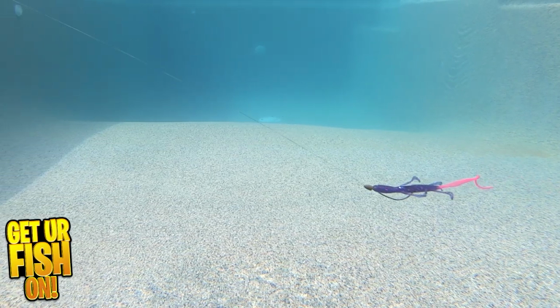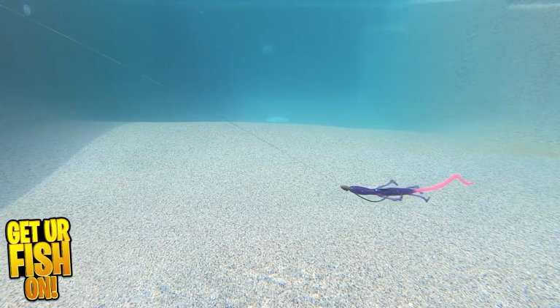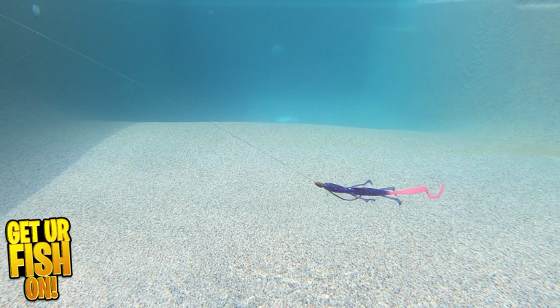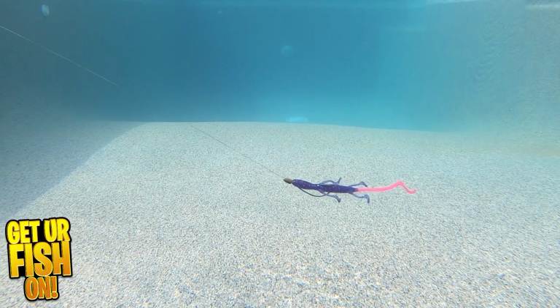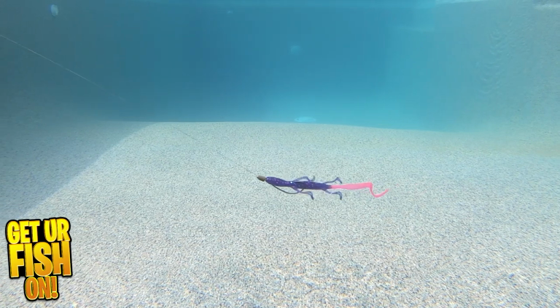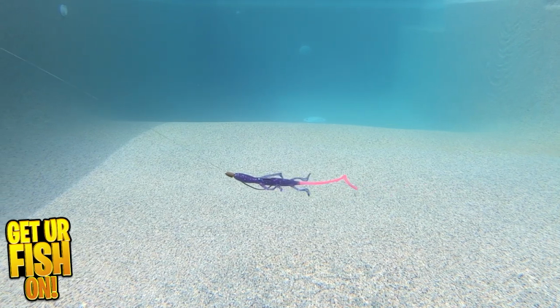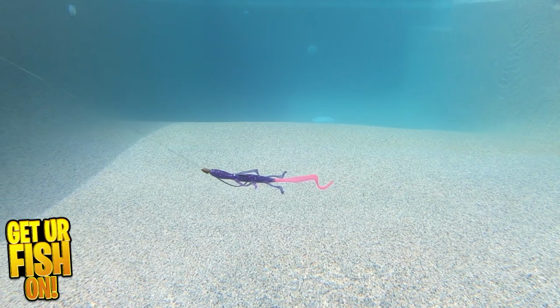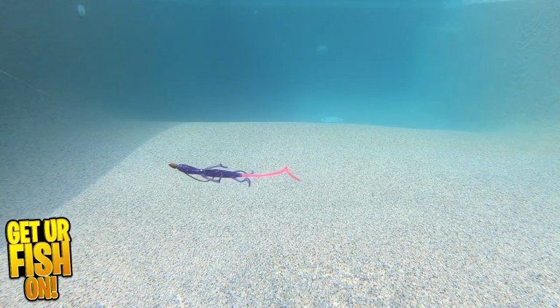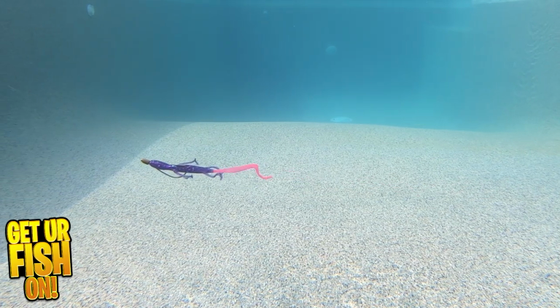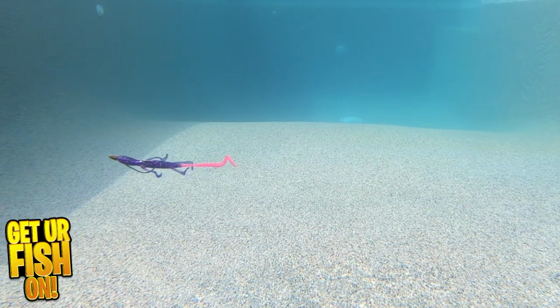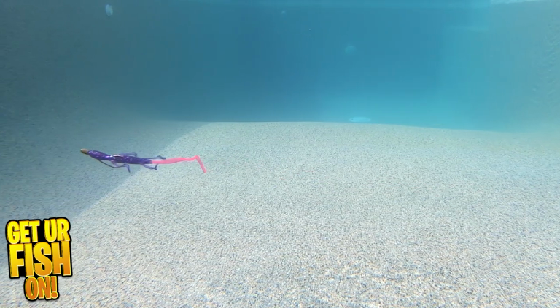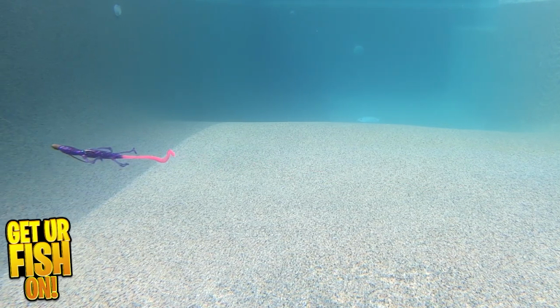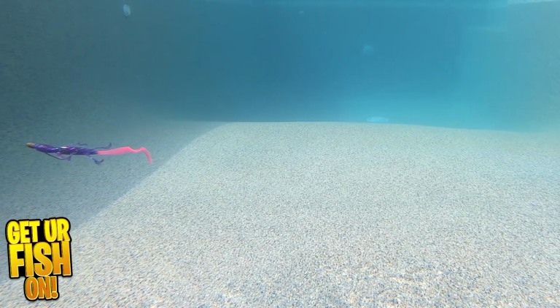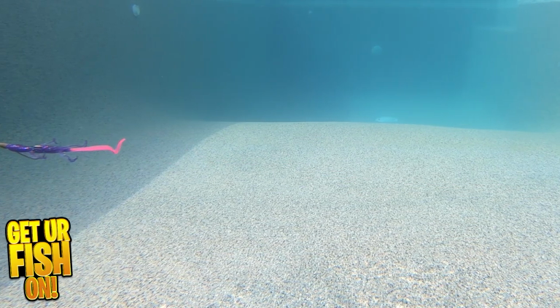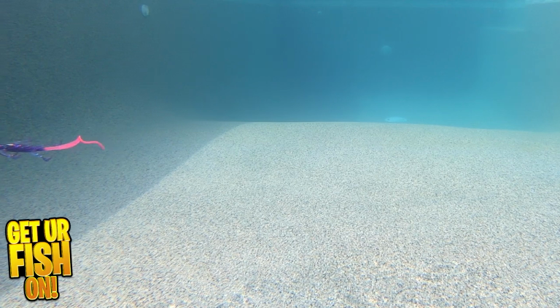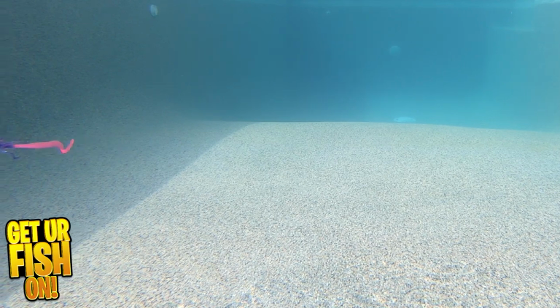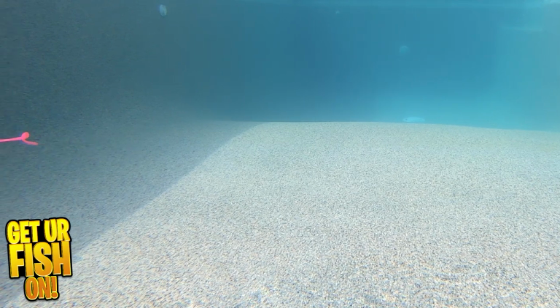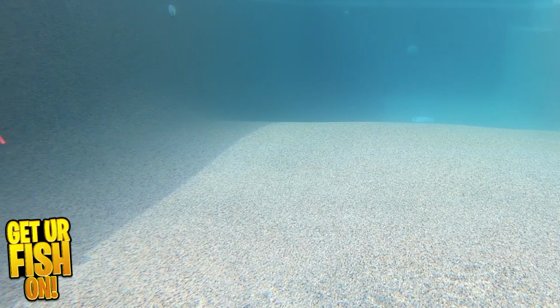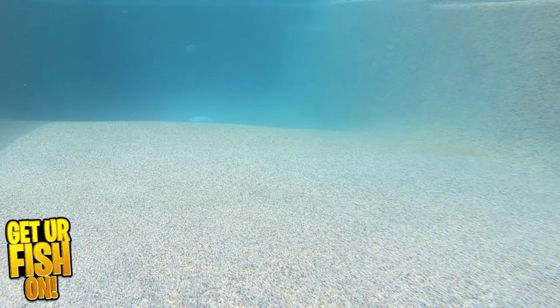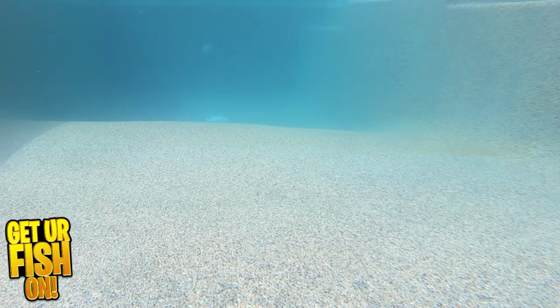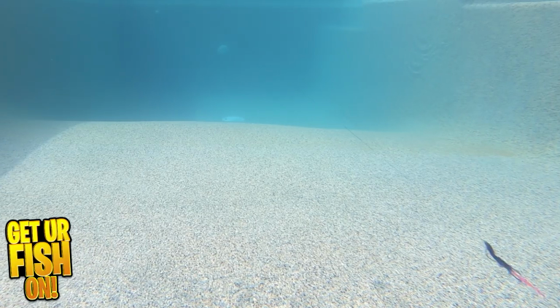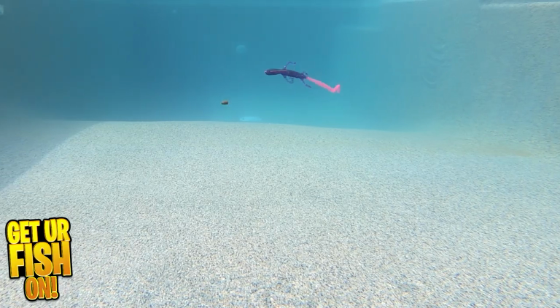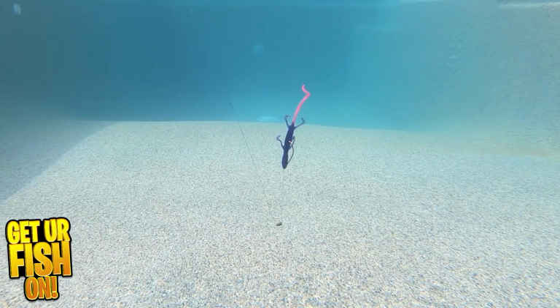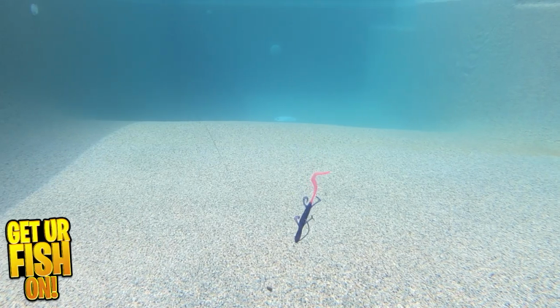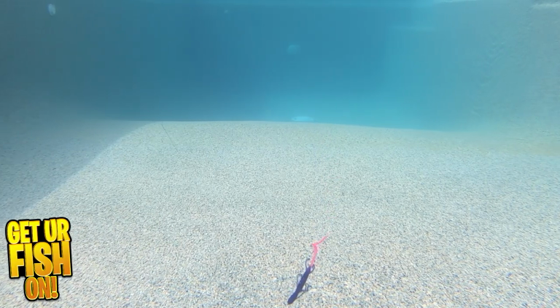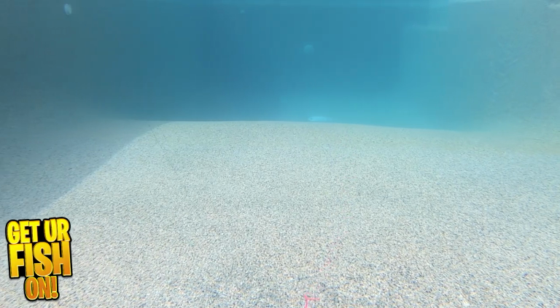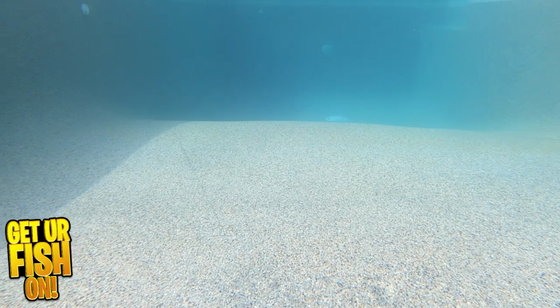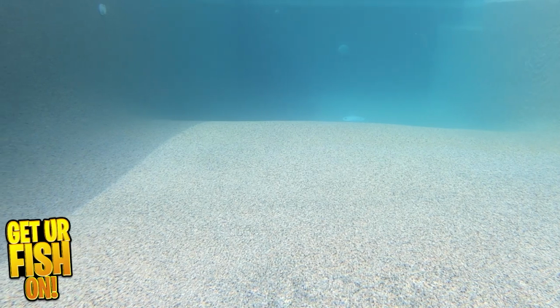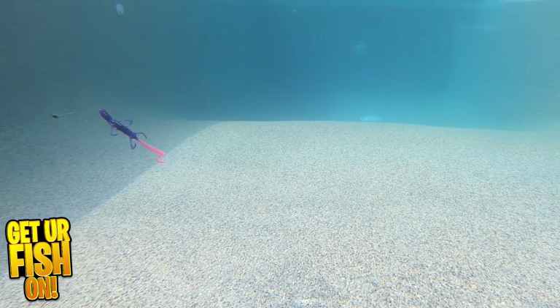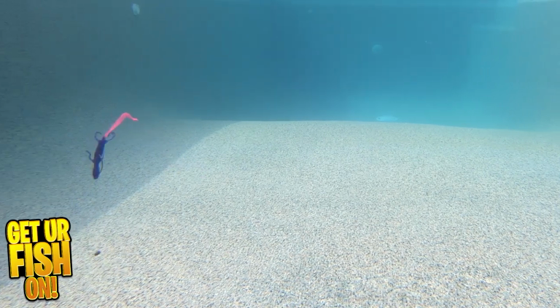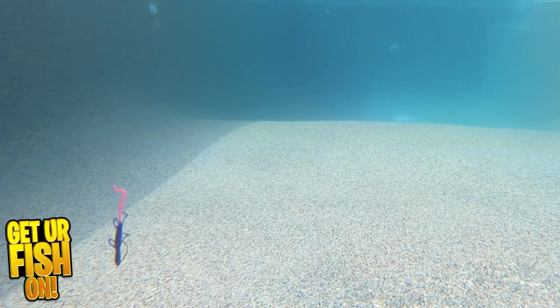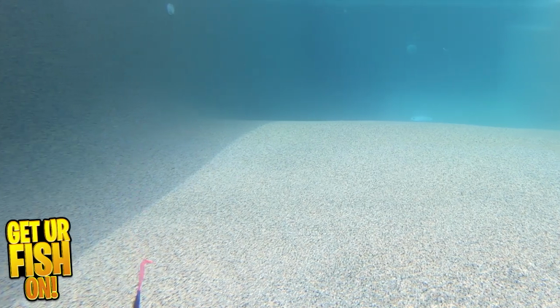They can custom make any color you want, any tail, any body — you name it, he can pretty much do it. They come eight pieces per pack and retail price is $4.99. If you want more information, I'll put a link in the description below.